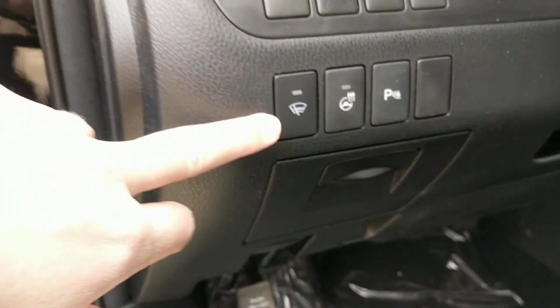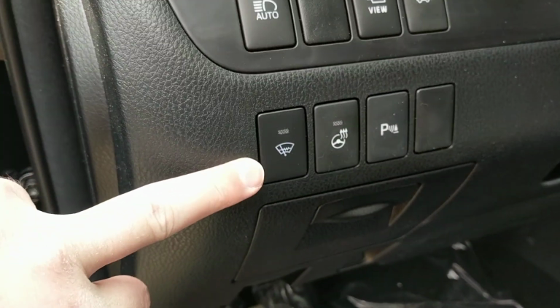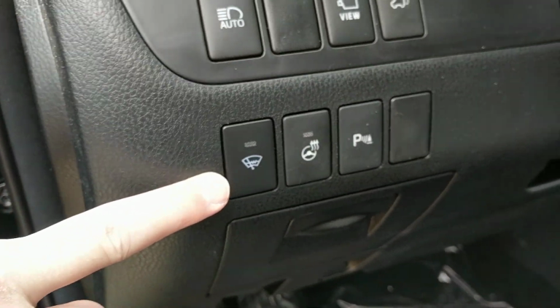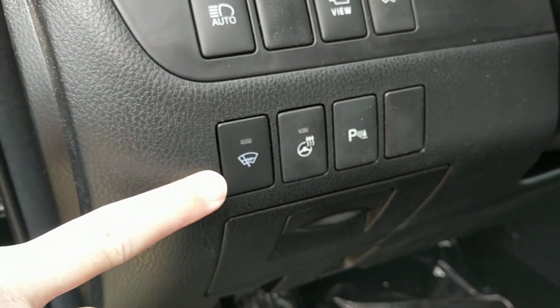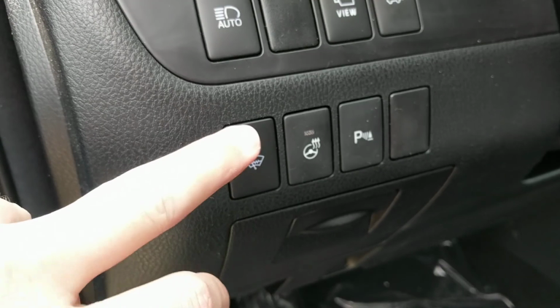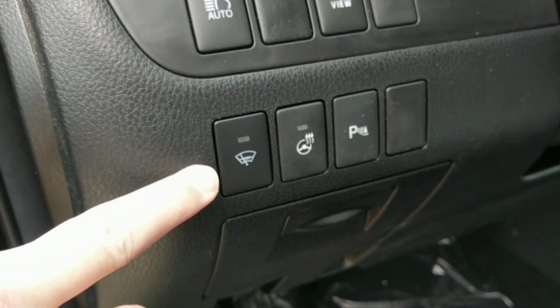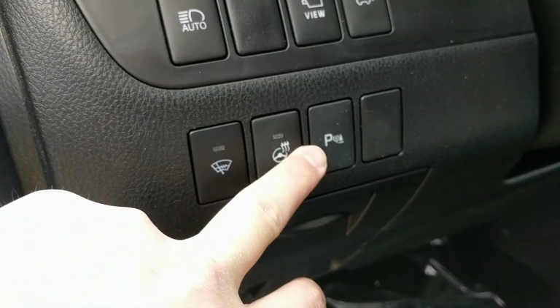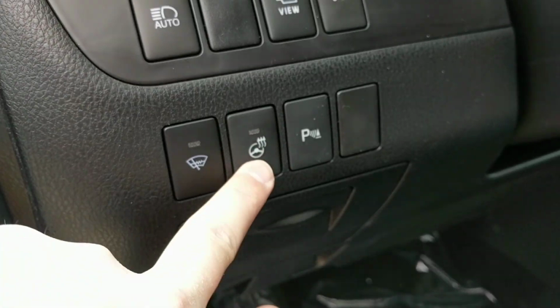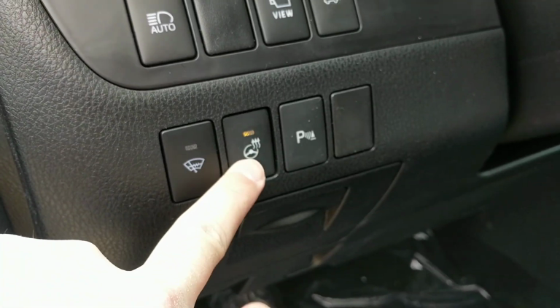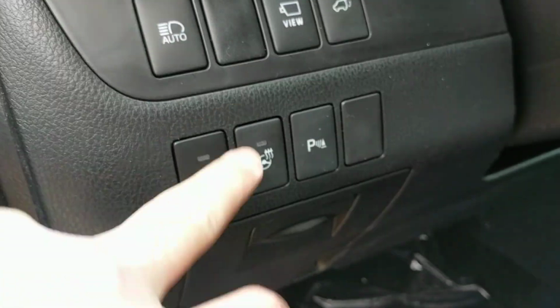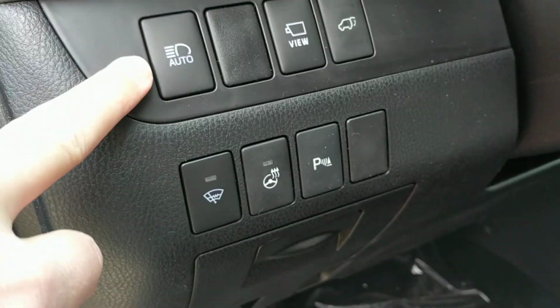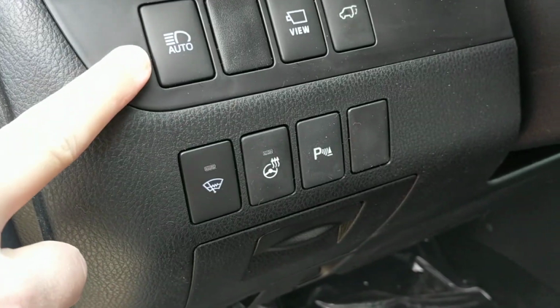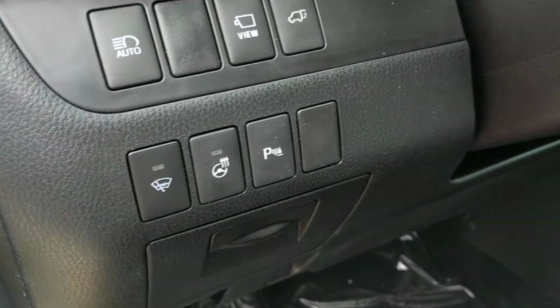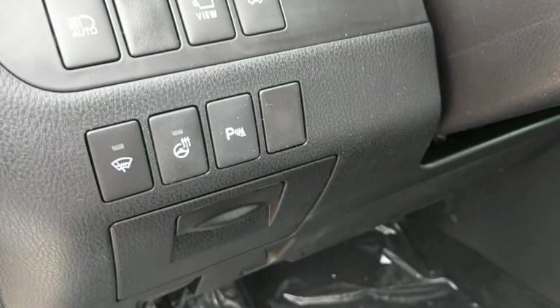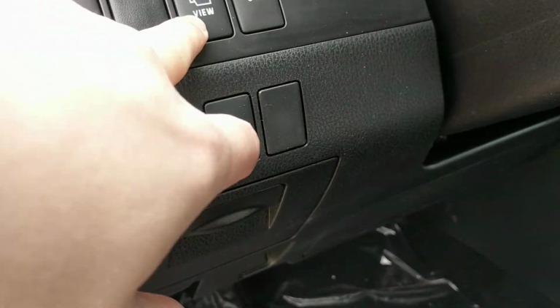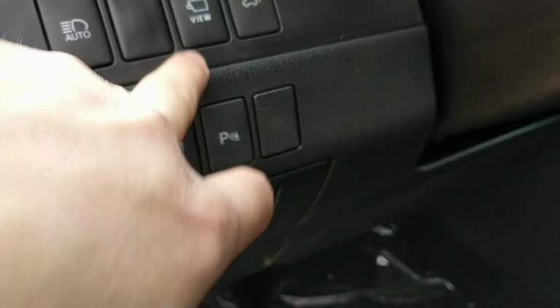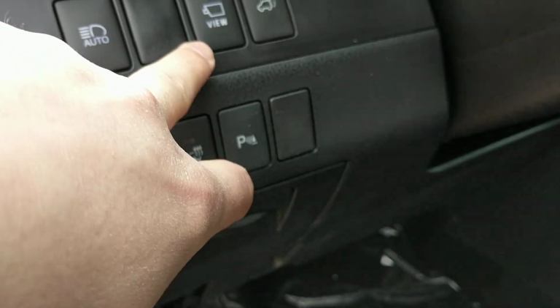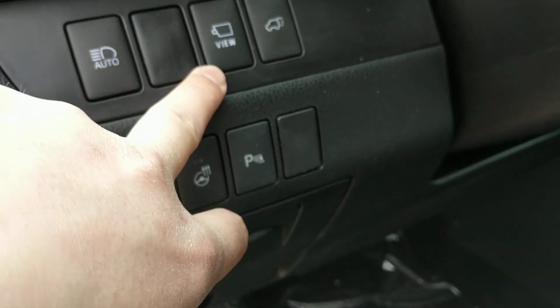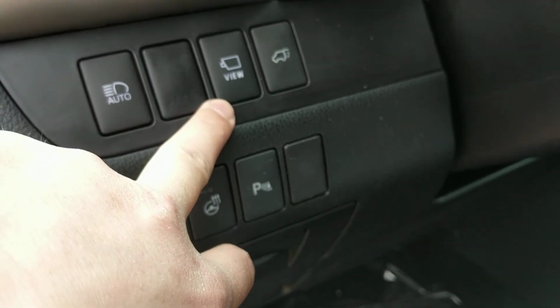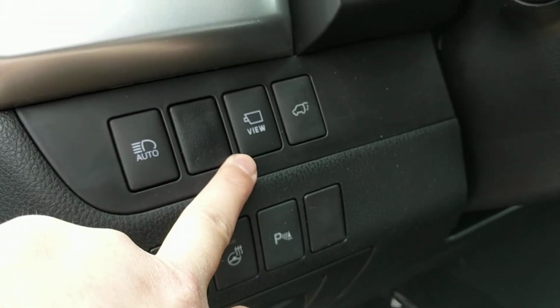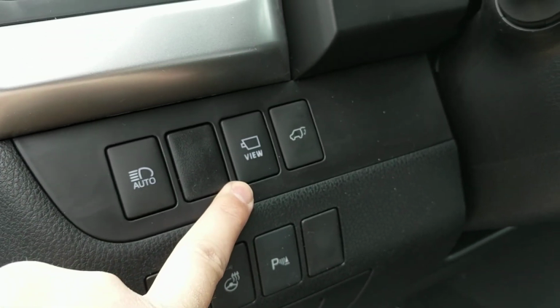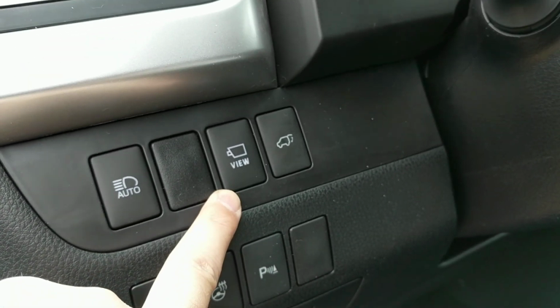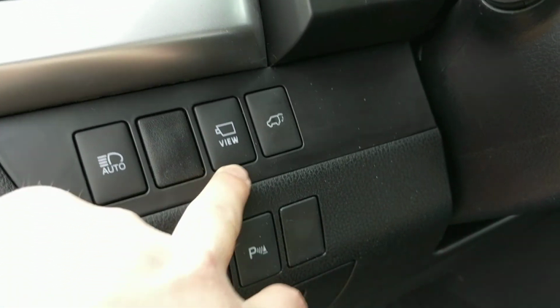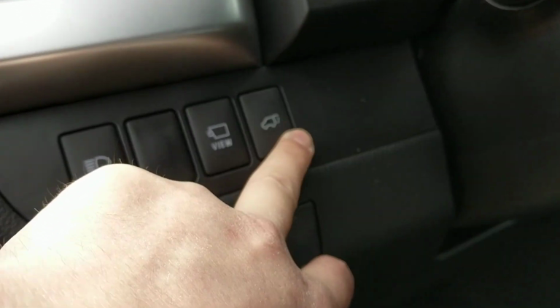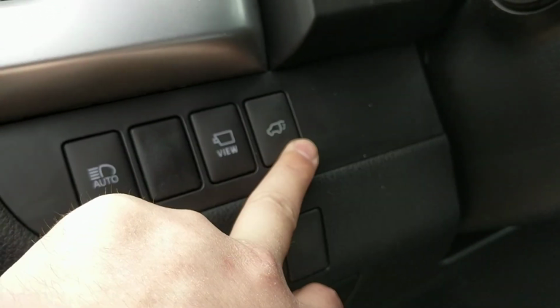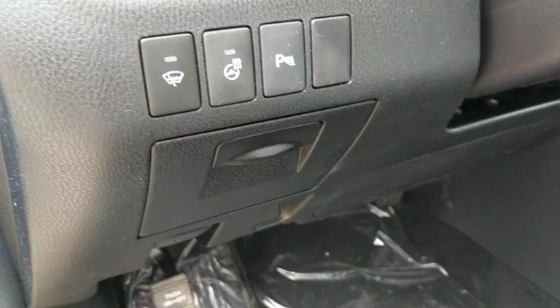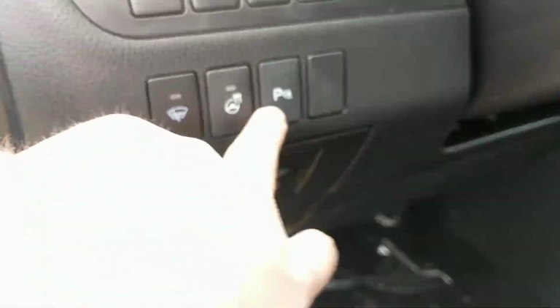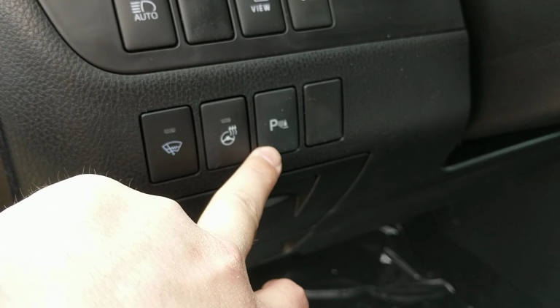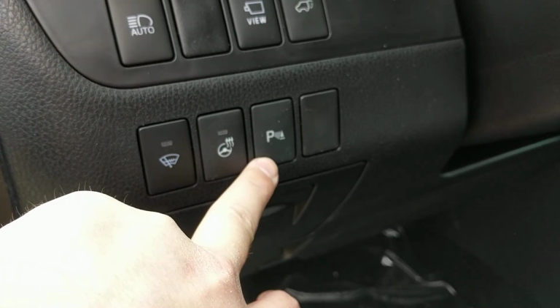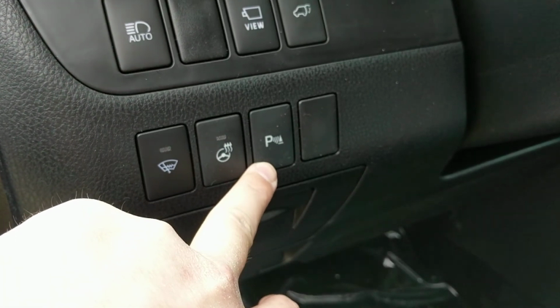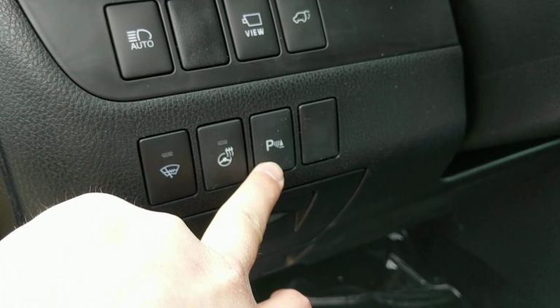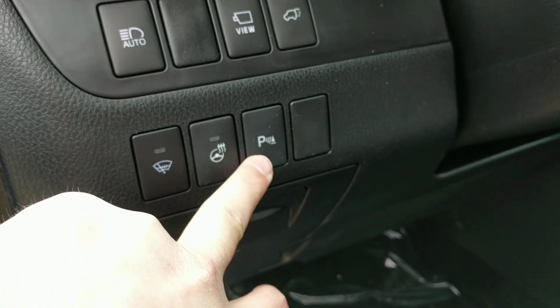Heated windshield wiper de-icer here, heated steering wheel control, and auto high beams. This view button allows you to see your hybrid battery controls. Power rear hatch, and your parking assist sonar here as well.